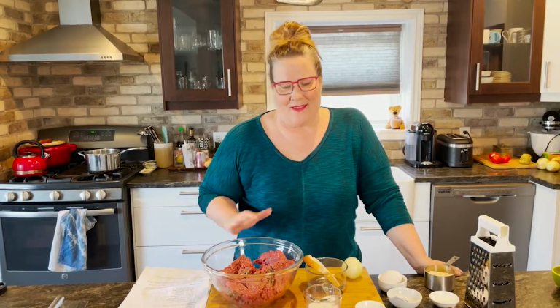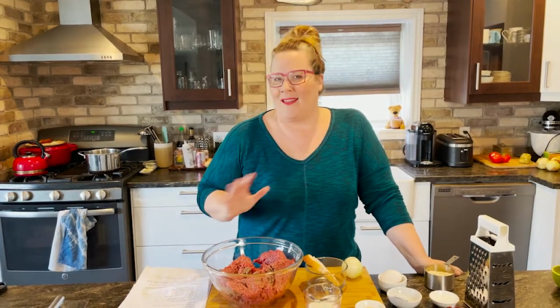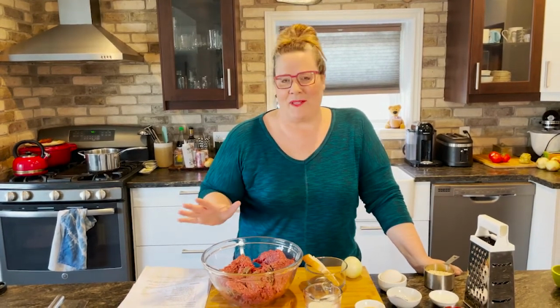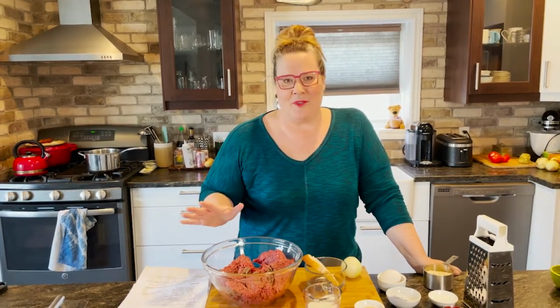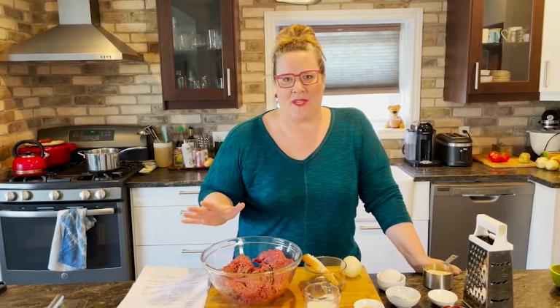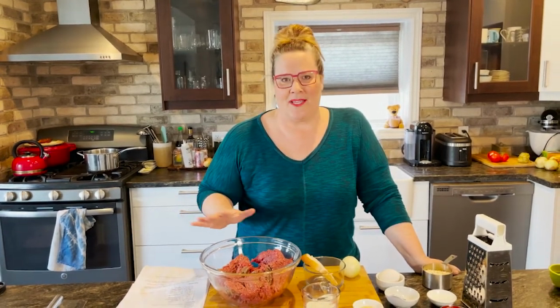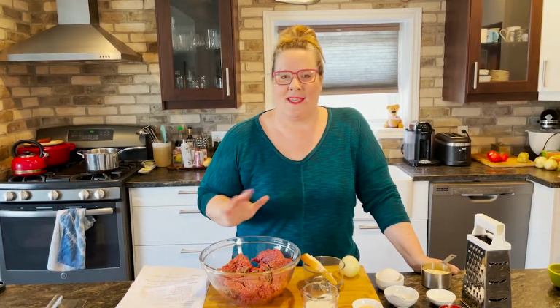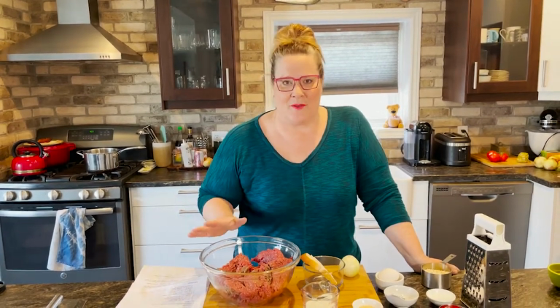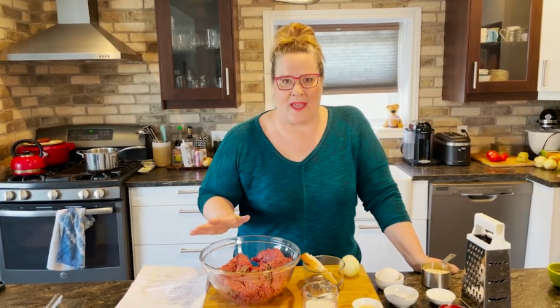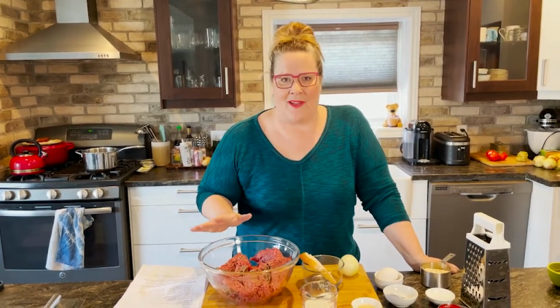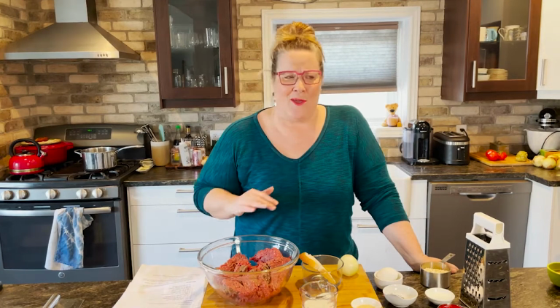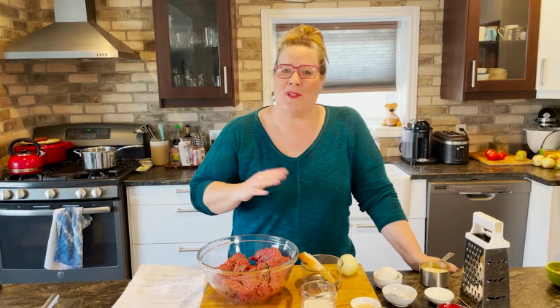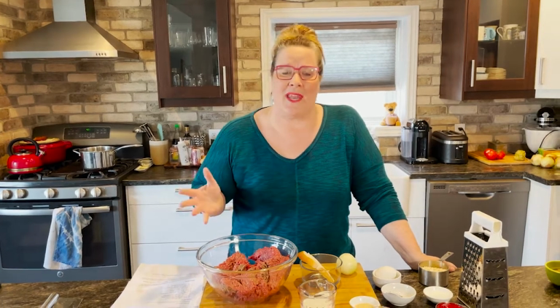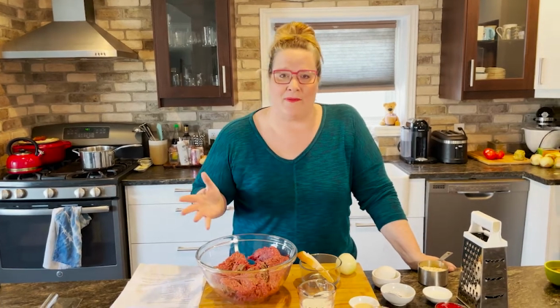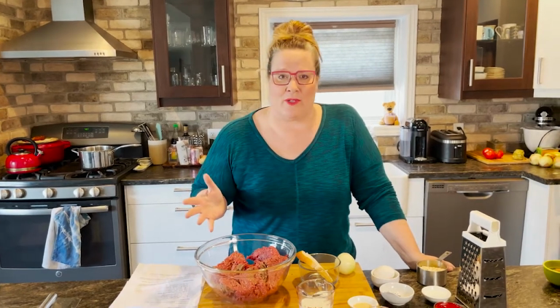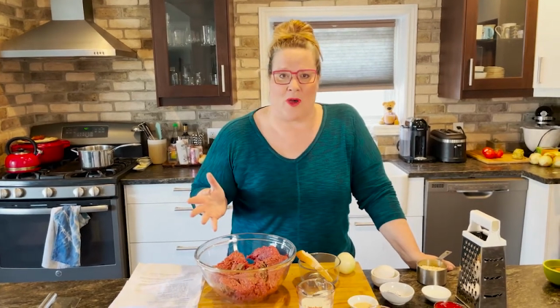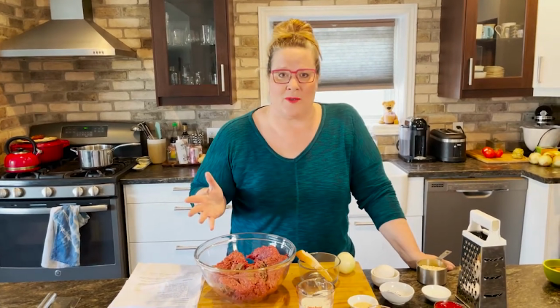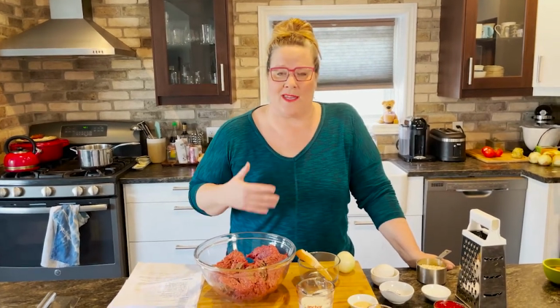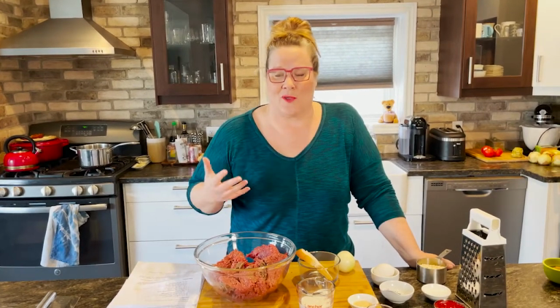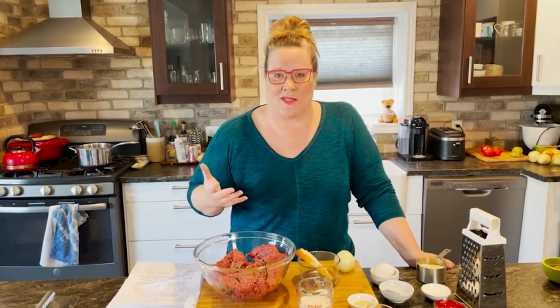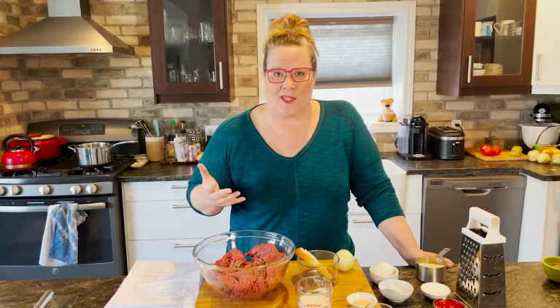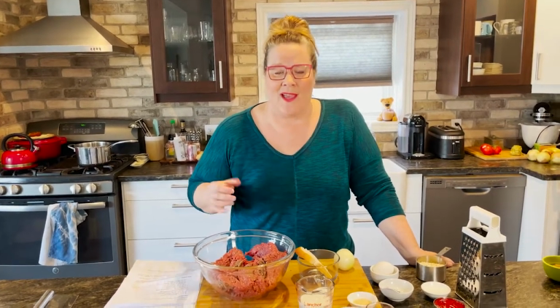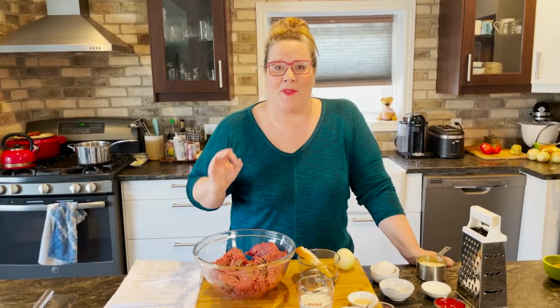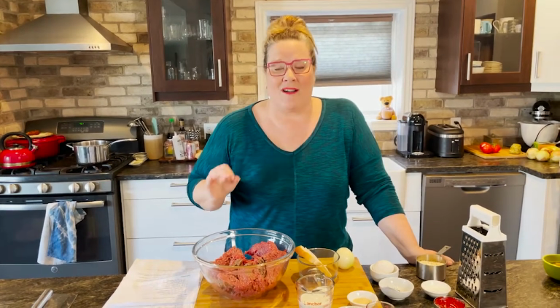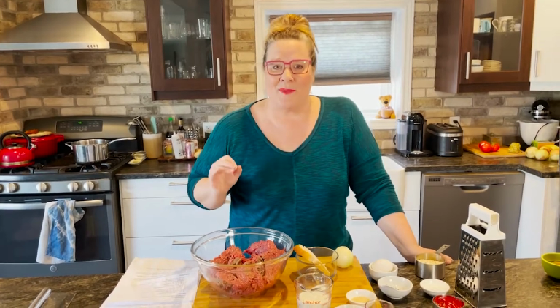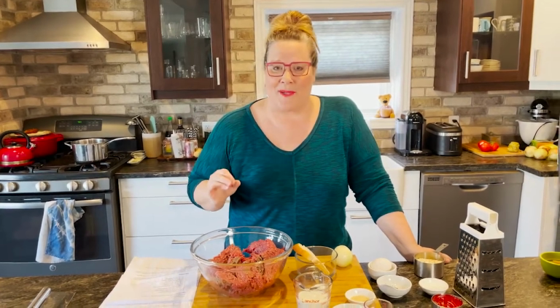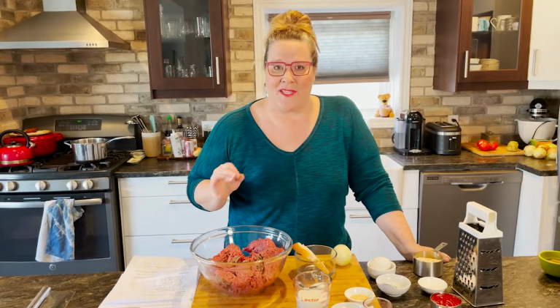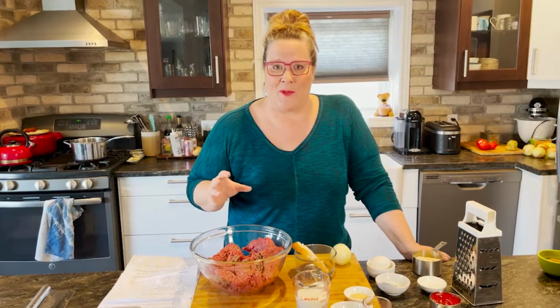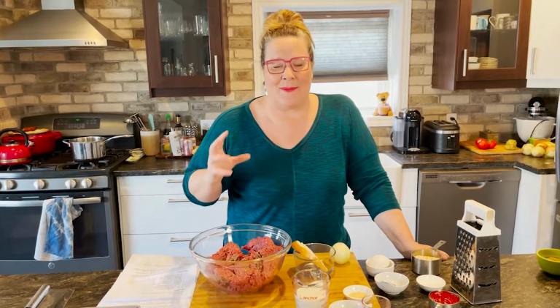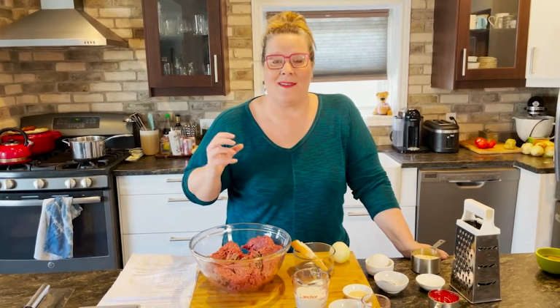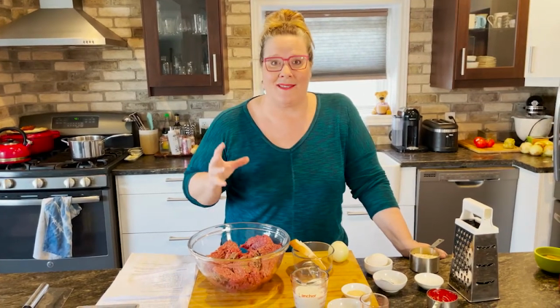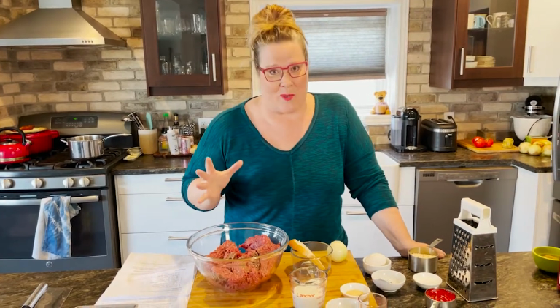I love meatloaf during the week because it's easy to throw together. You can really put any flavorings you want into it and it turns out delicious. But there are some tips I'm going to give you to keep it nice and moist.